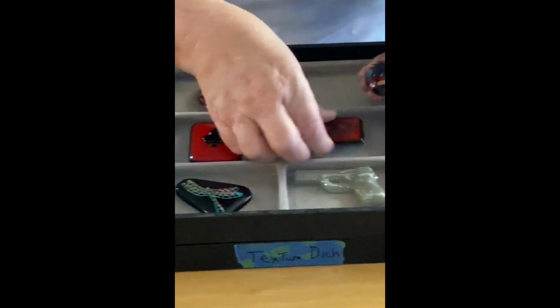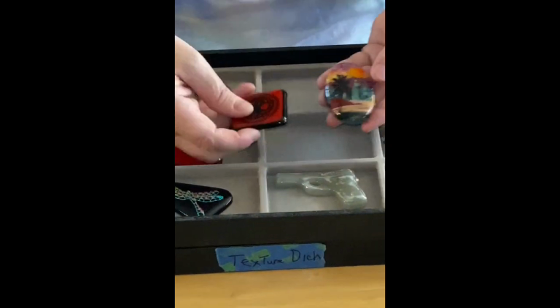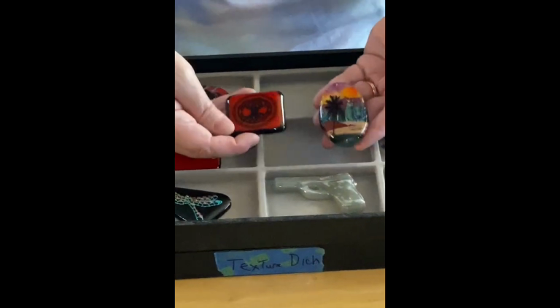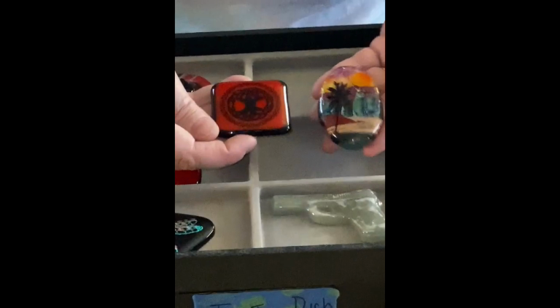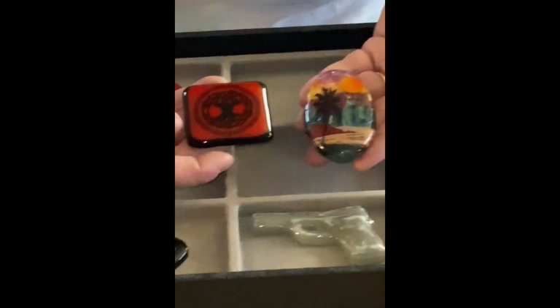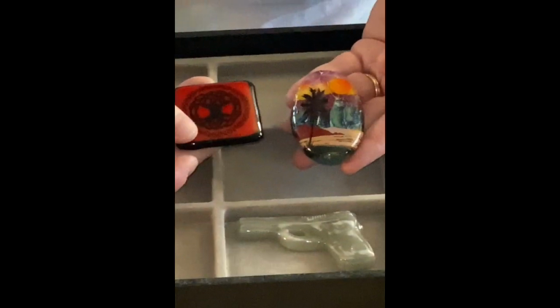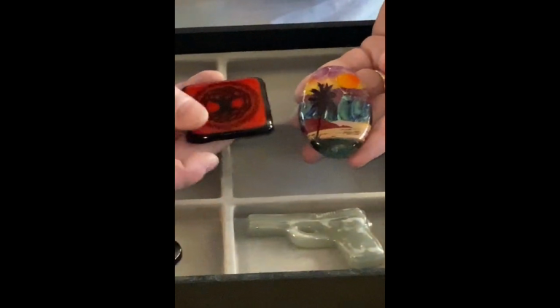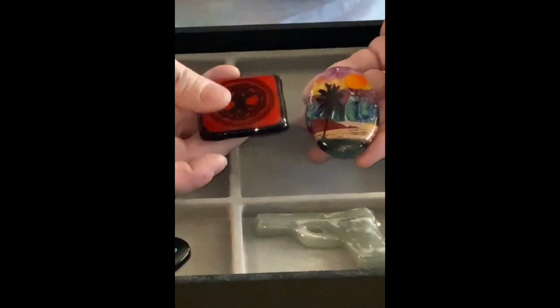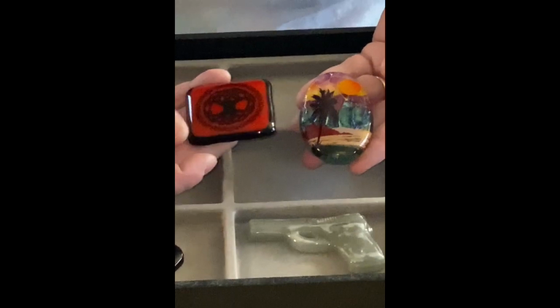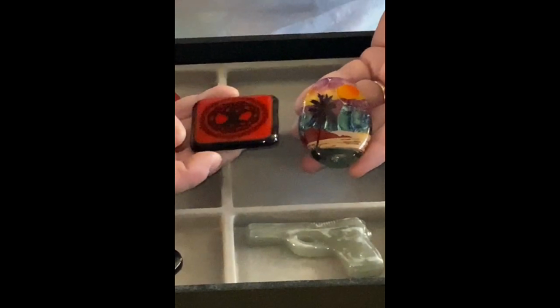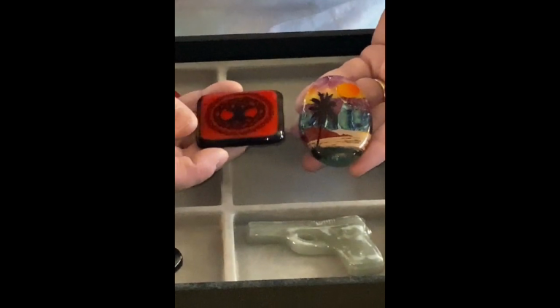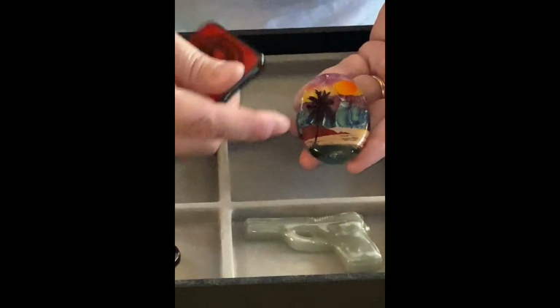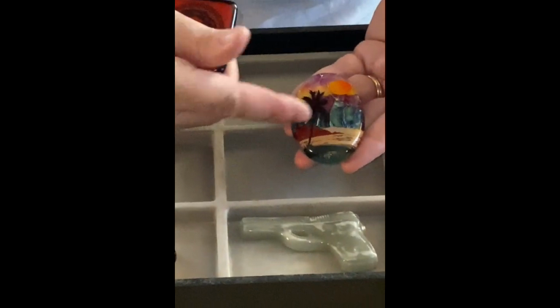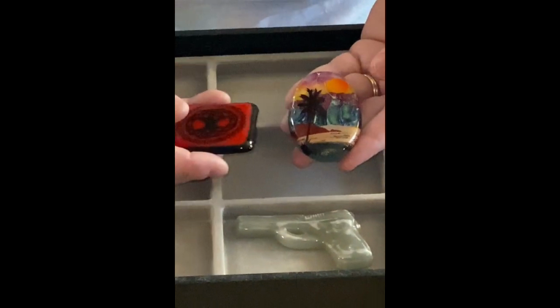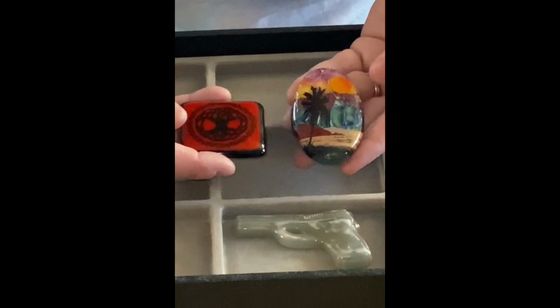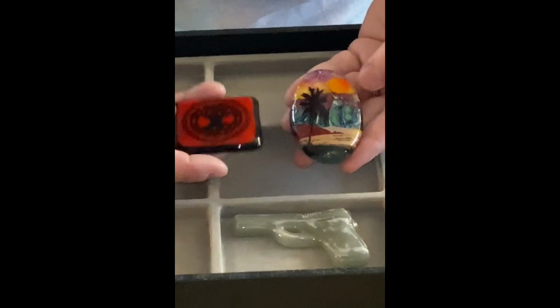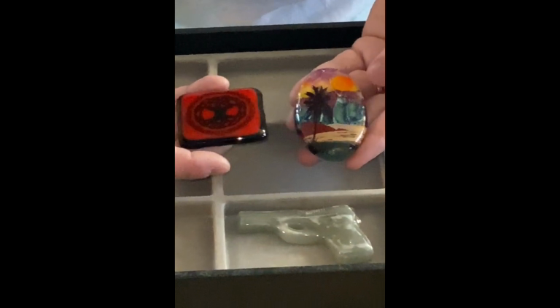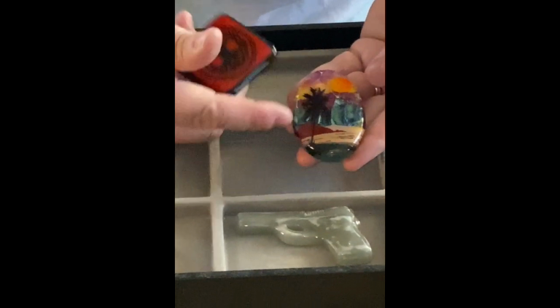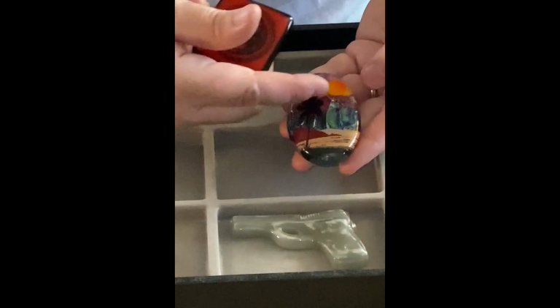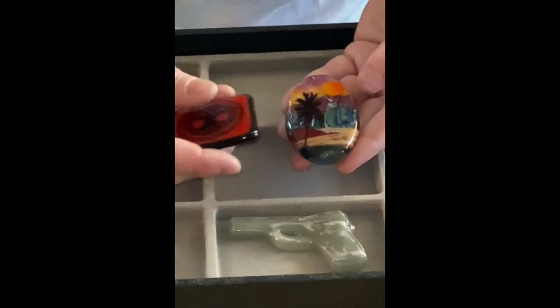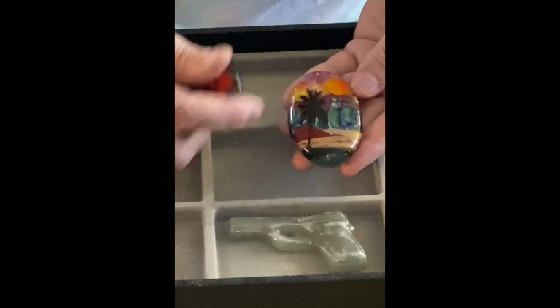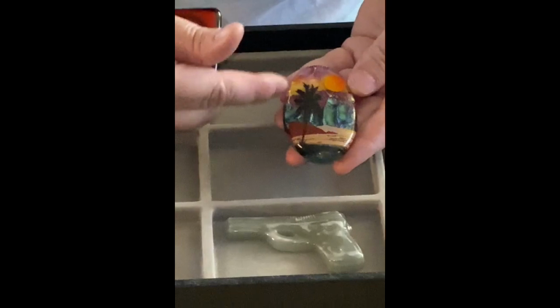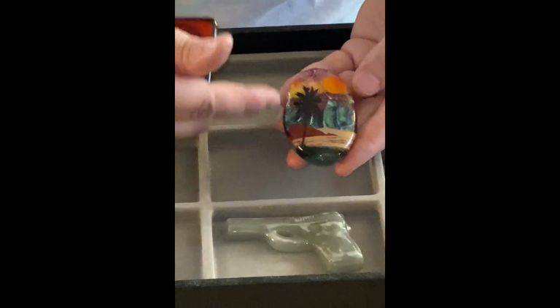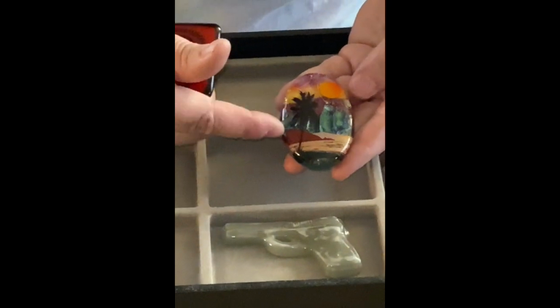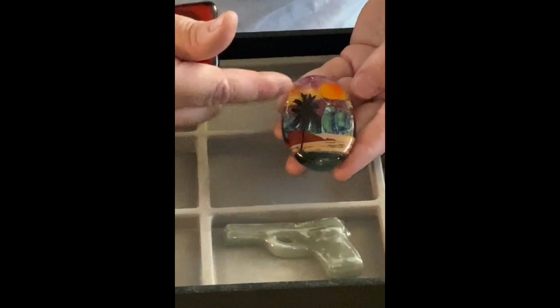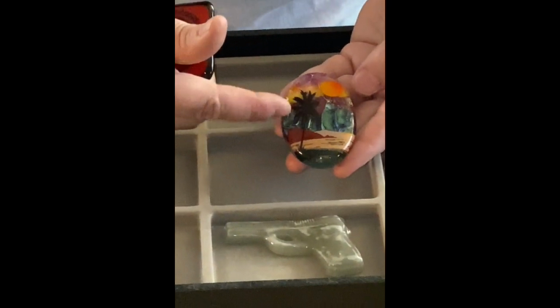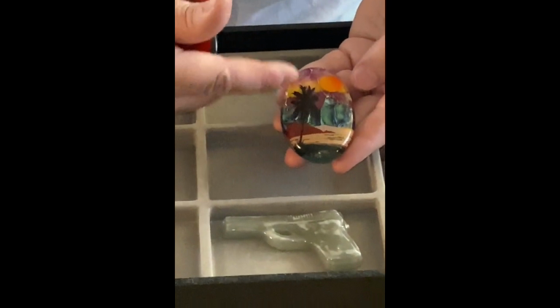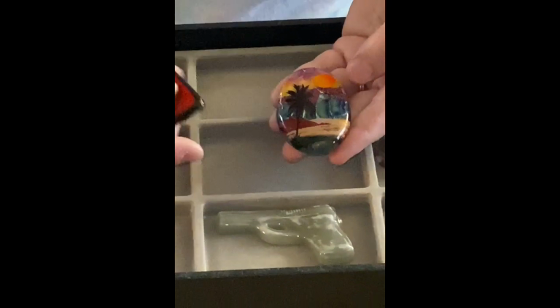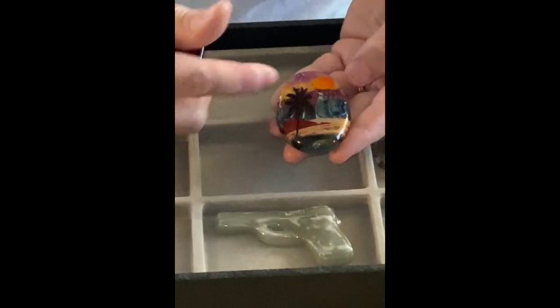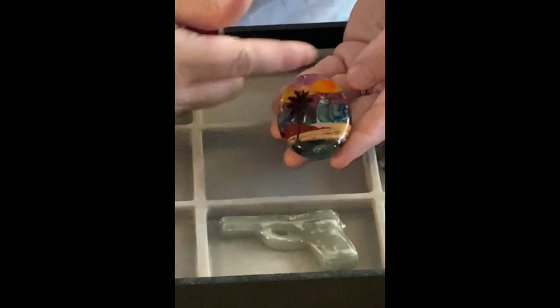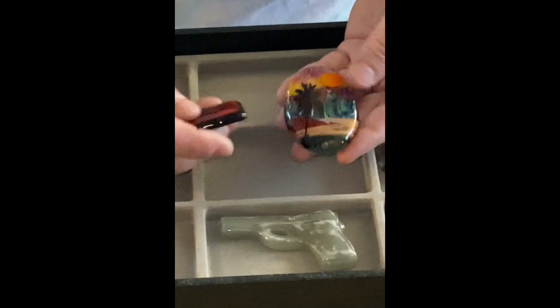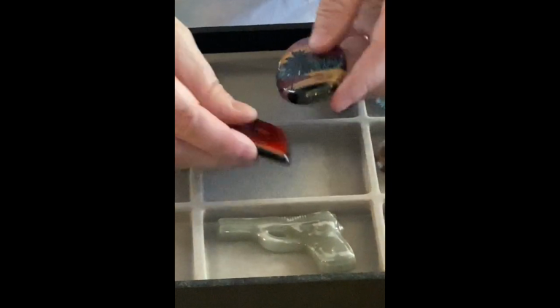I also have ones that have decals on them. This is a Celtic tree of life, and this is a palm tree and a sun. The technique on this one is called tapestry, and then I put a dichroic over top.